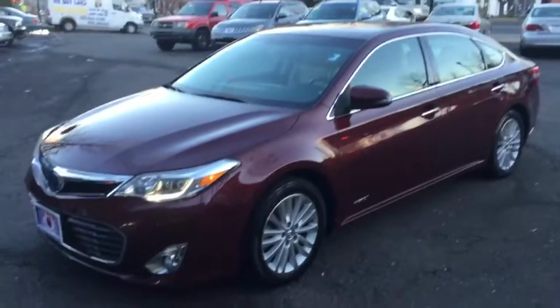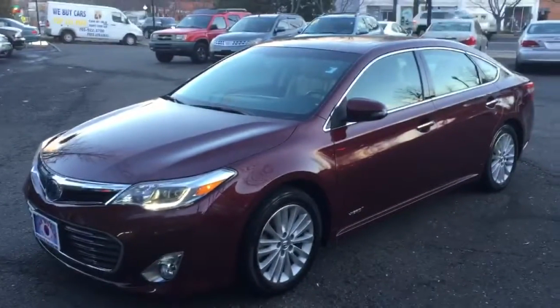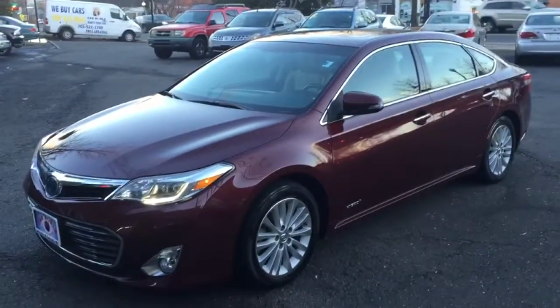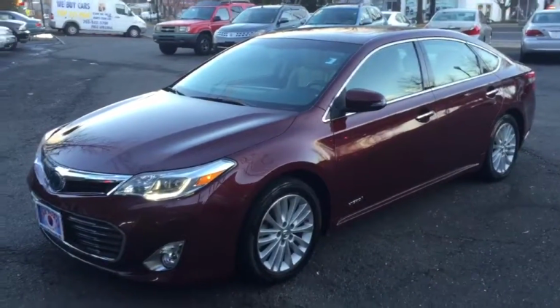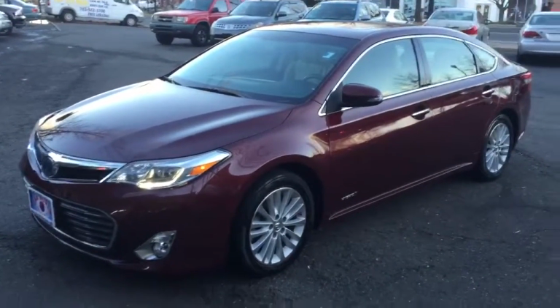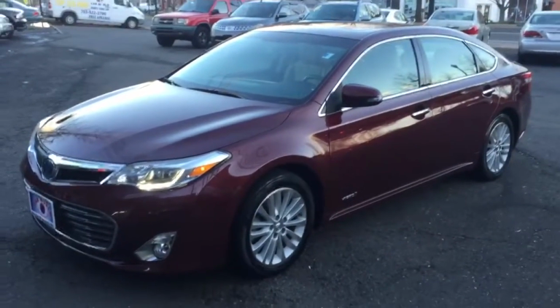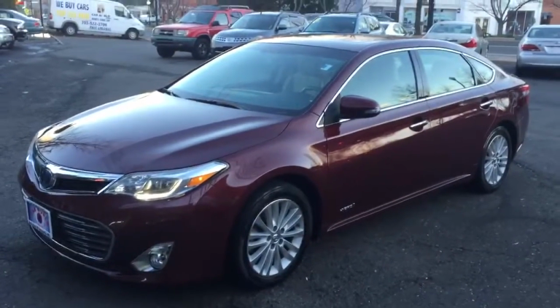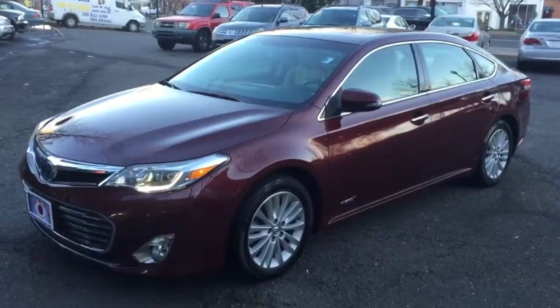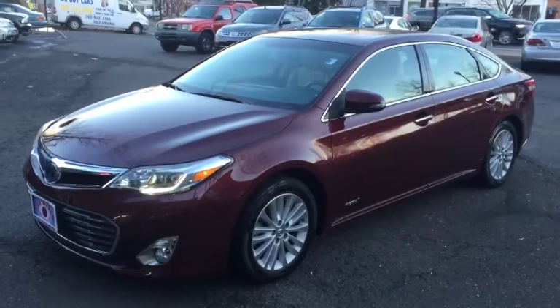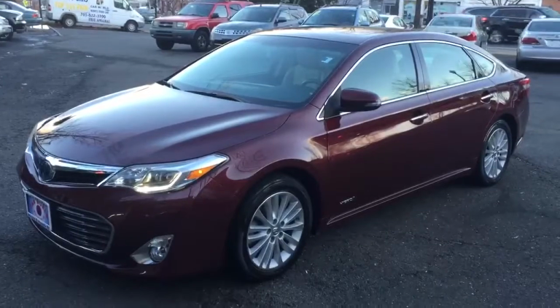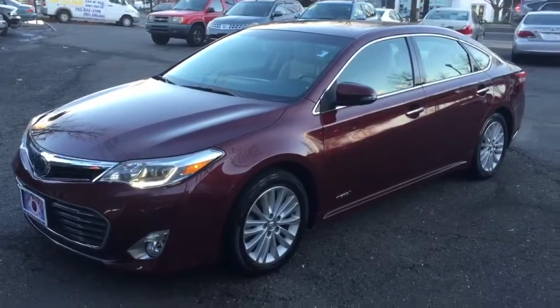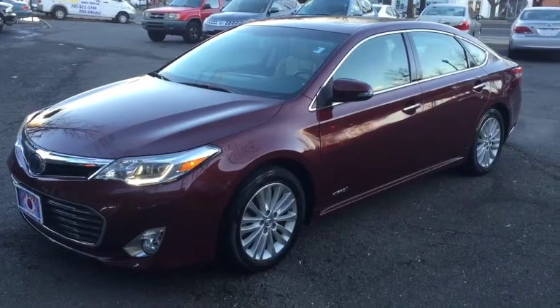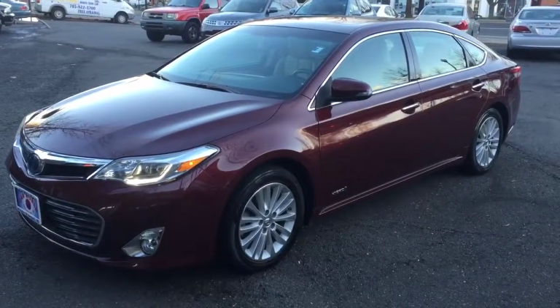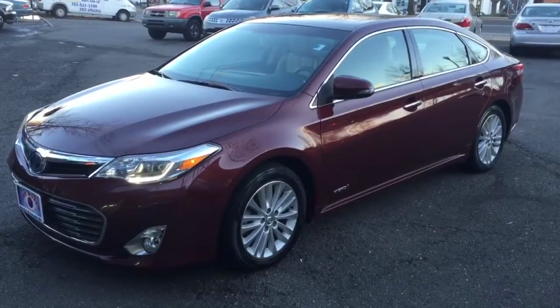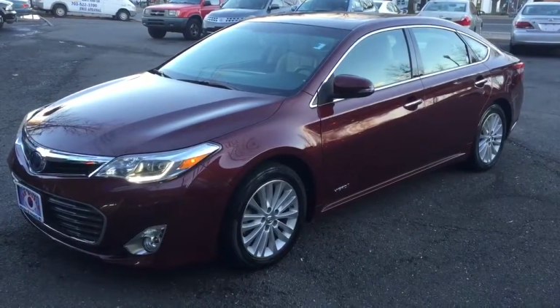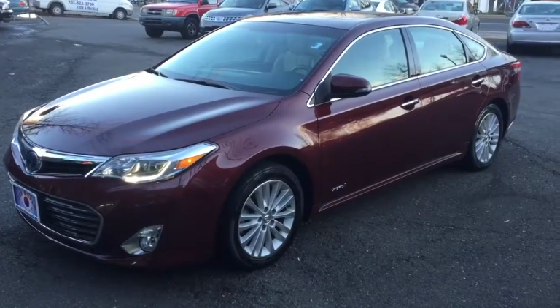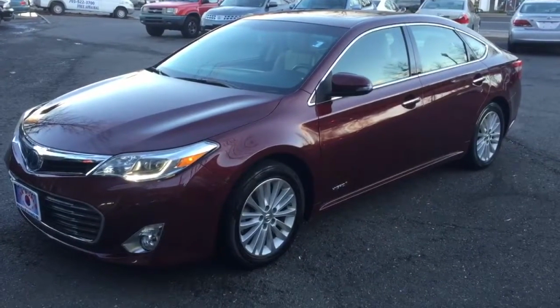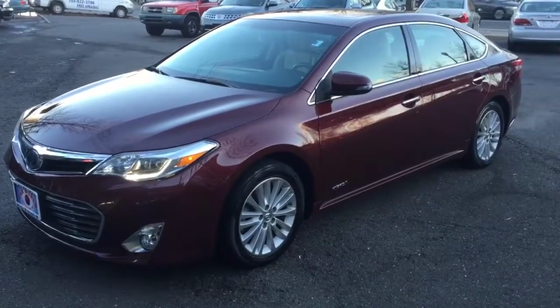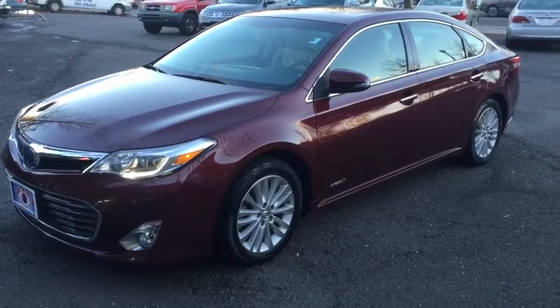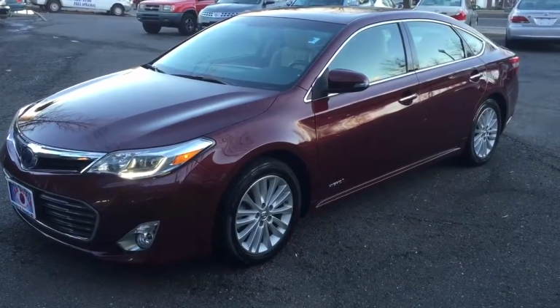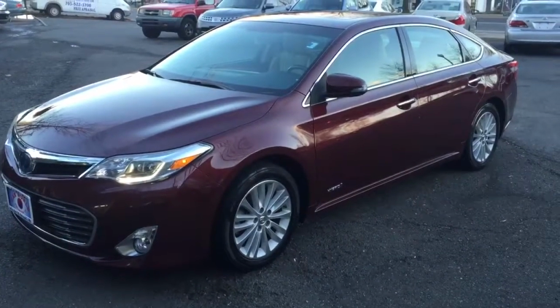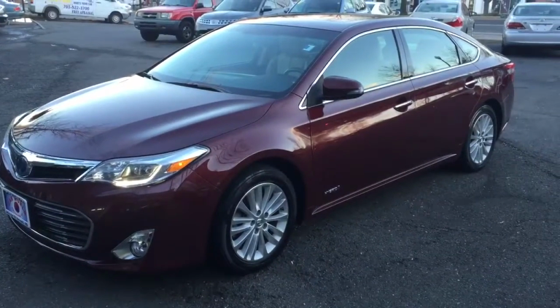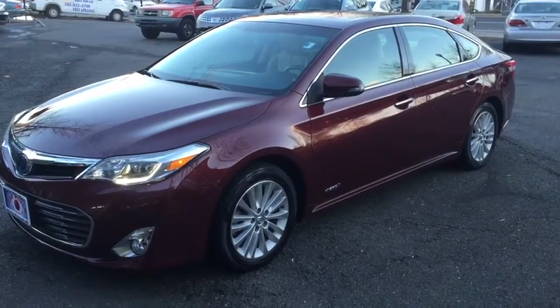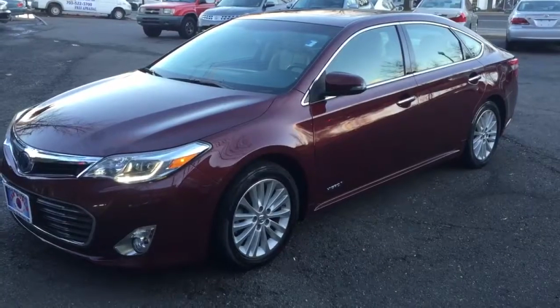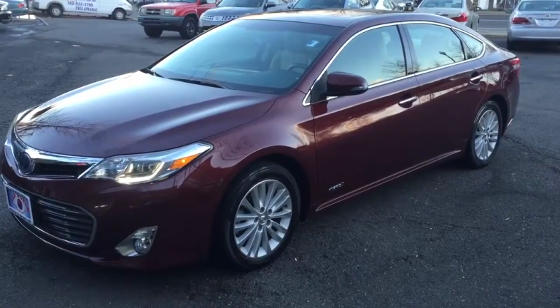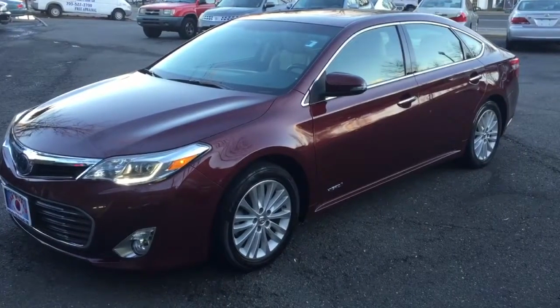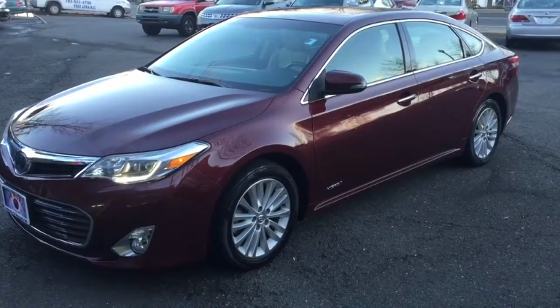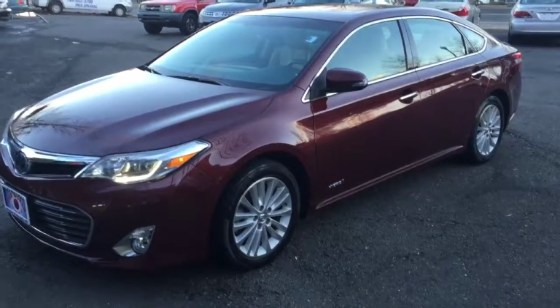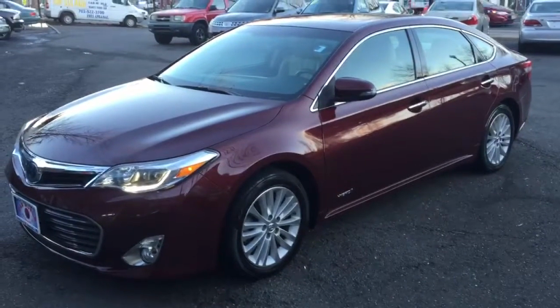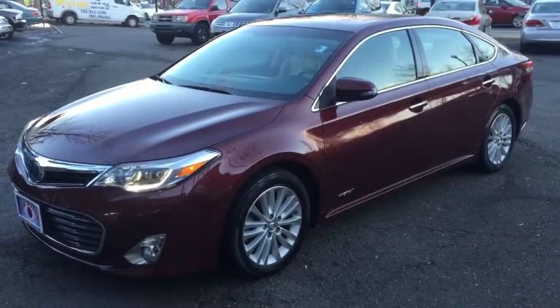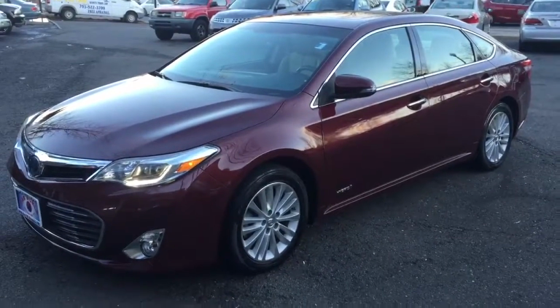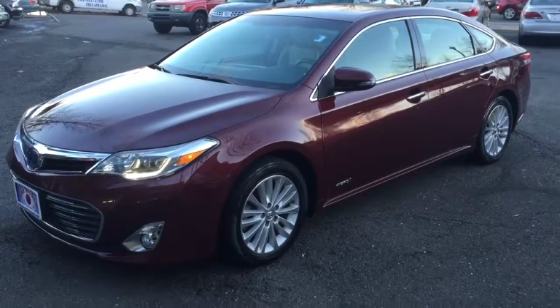What a beauty! If you have any questions or concerns, please send us an email or give us a call — I'll be happy to answer any questions. Also, please note these are clean Carfax with a lot of service history on this vehicle.